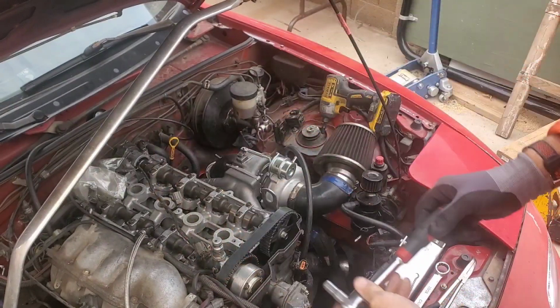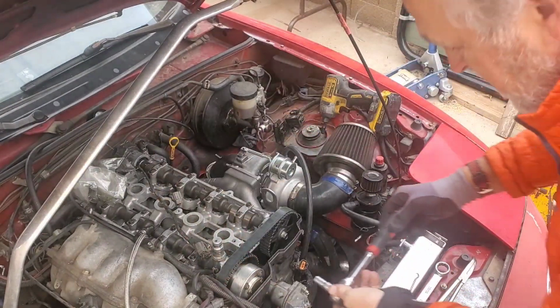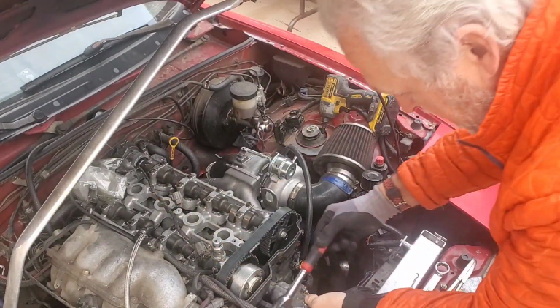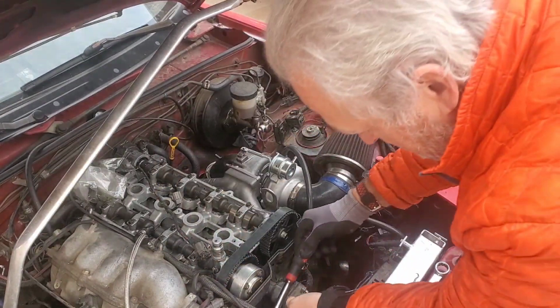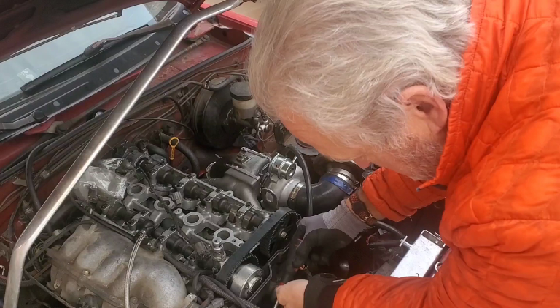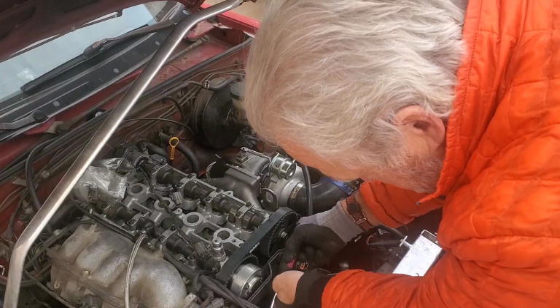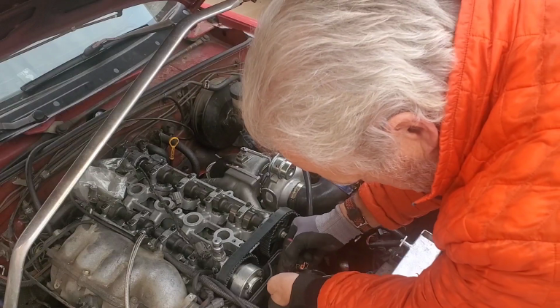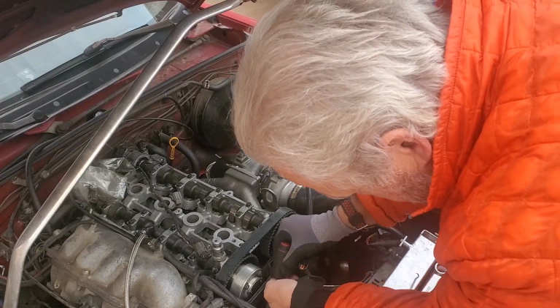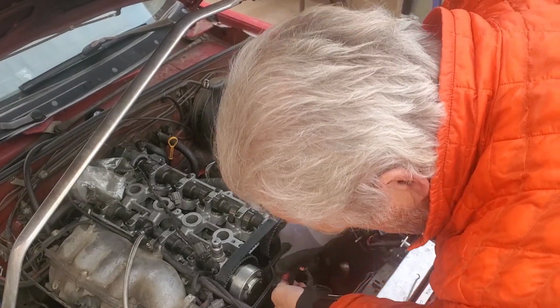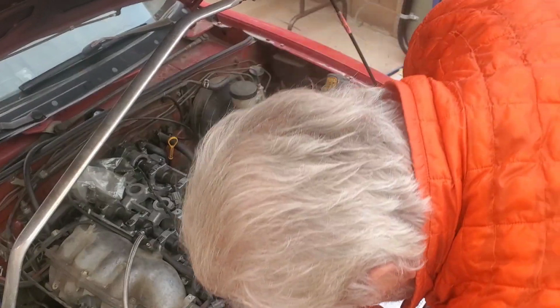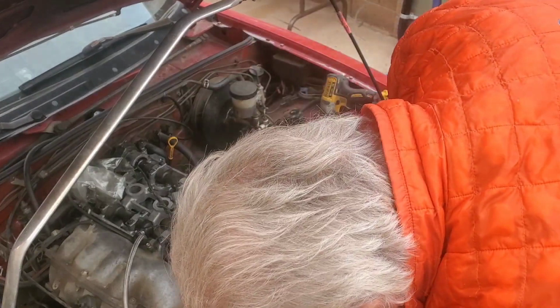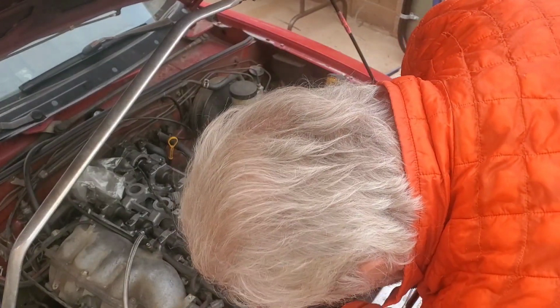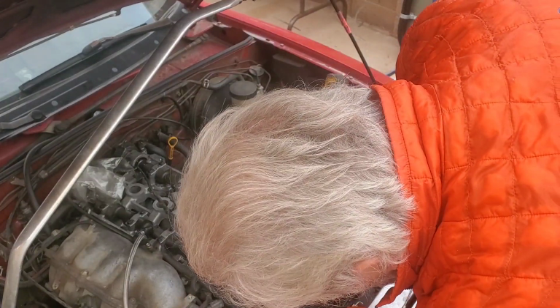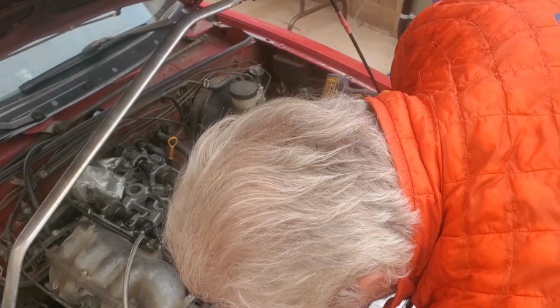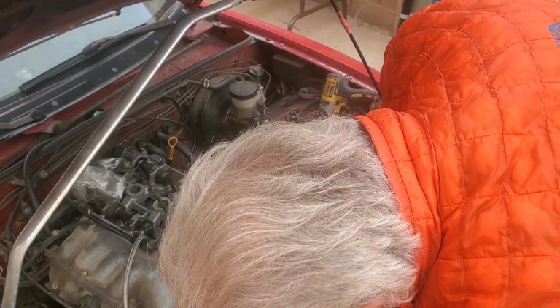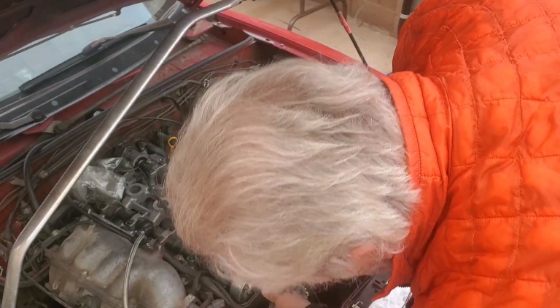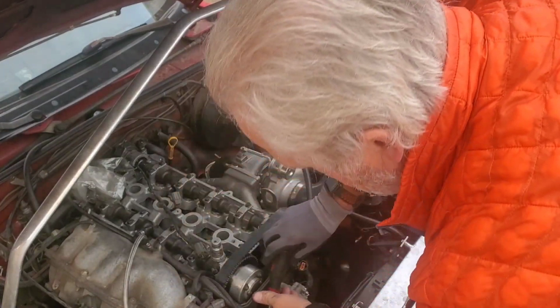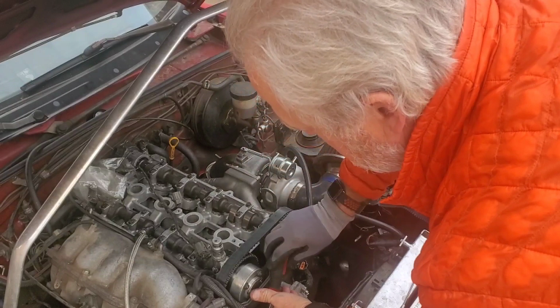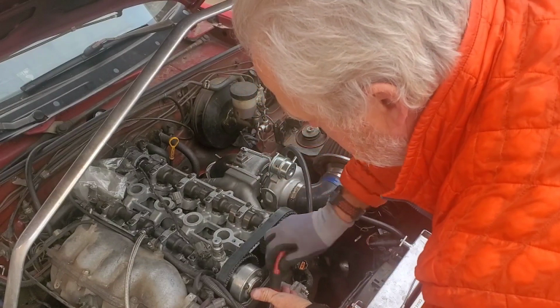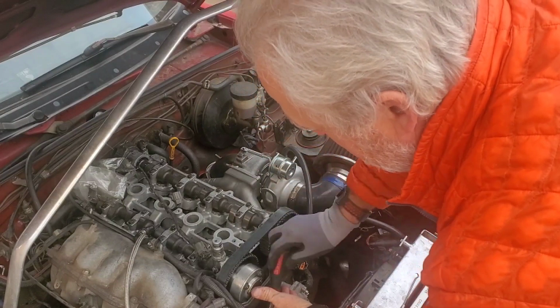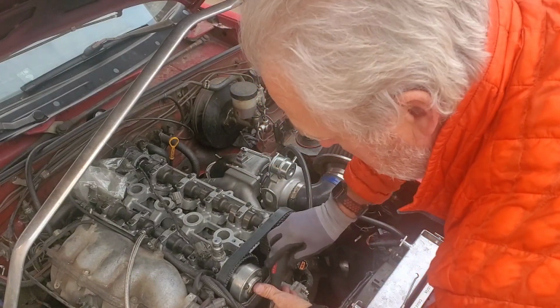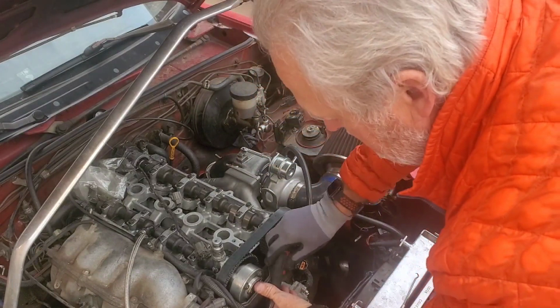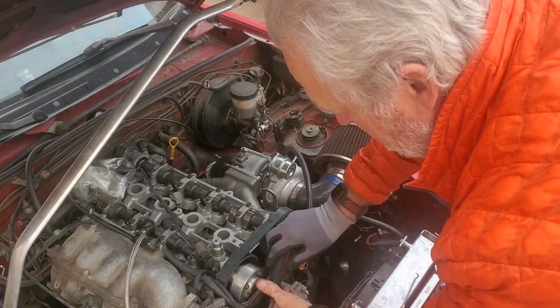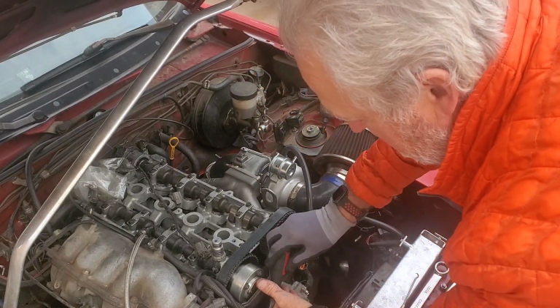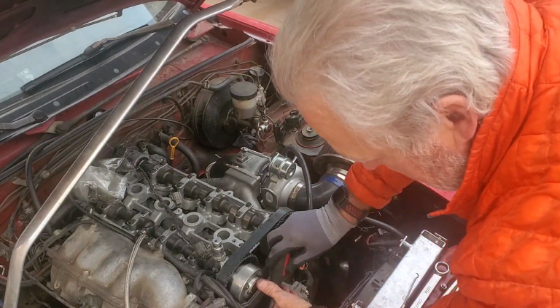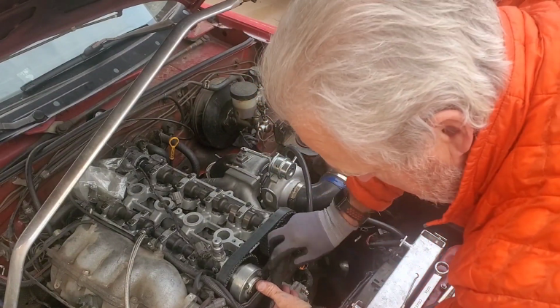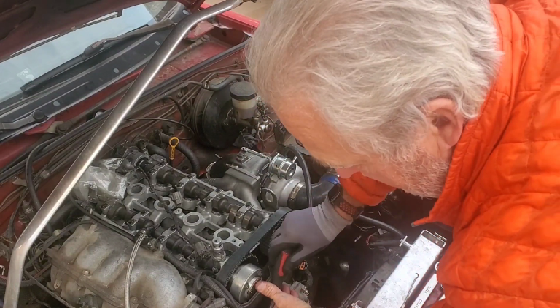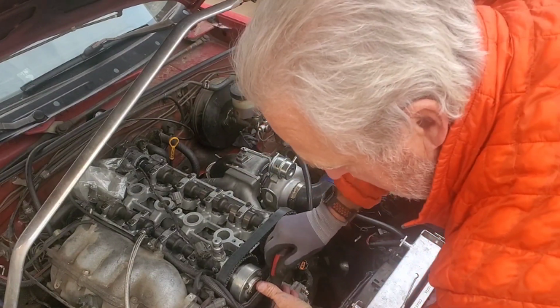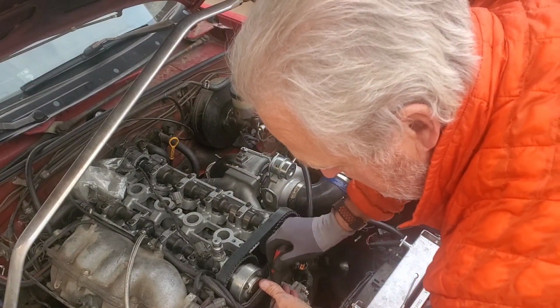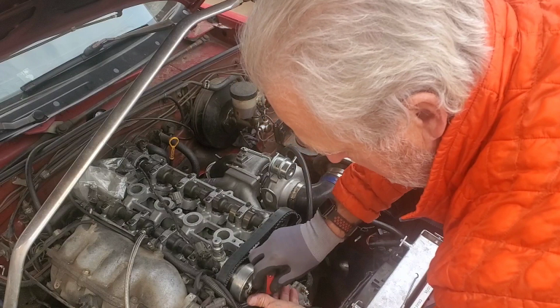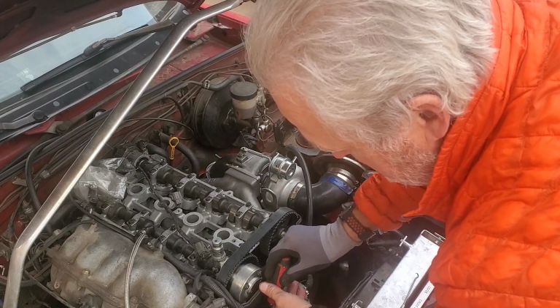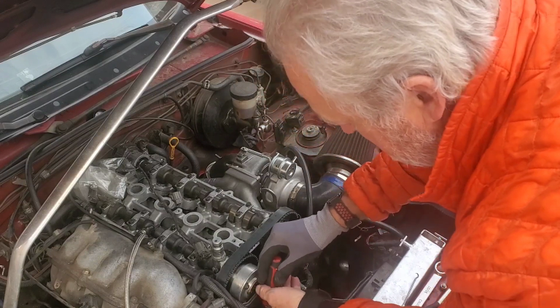I've been using these wrenches for years and years and years — I'm always talking about them. What a huge time saver in those areas where you're in a tight spot and you just can't get to.